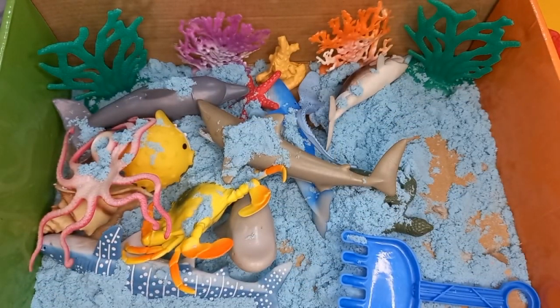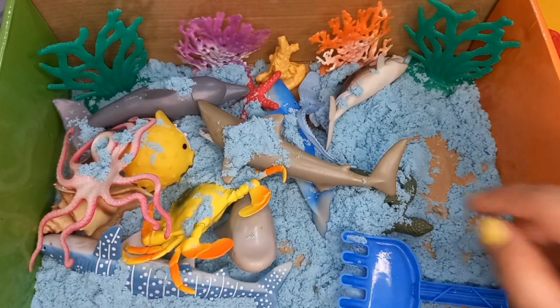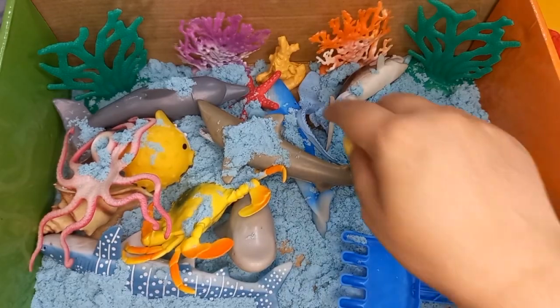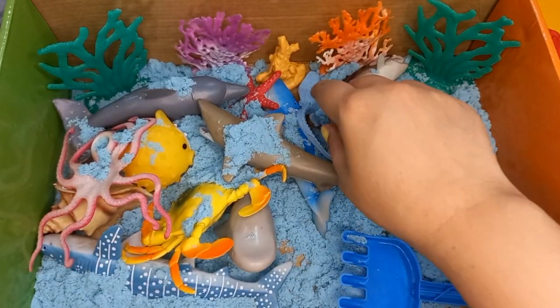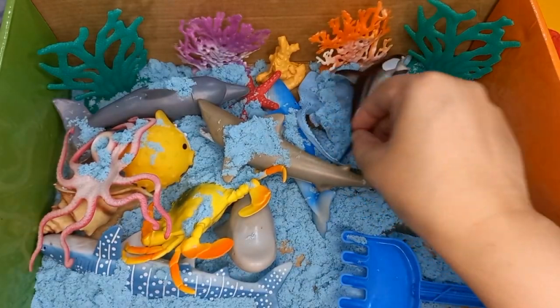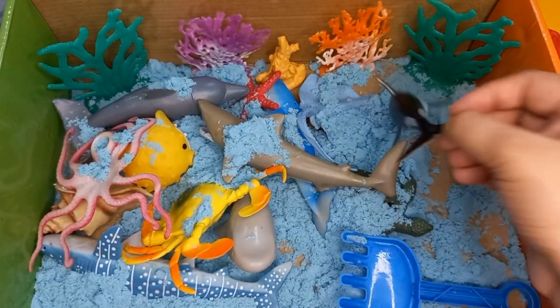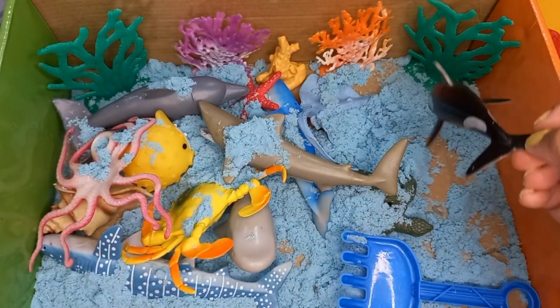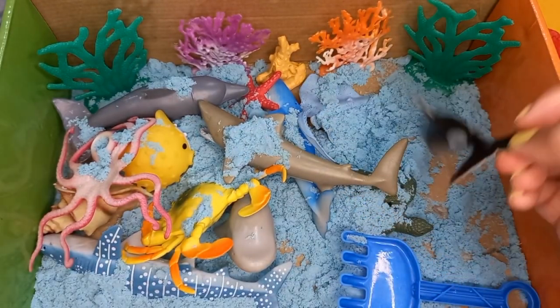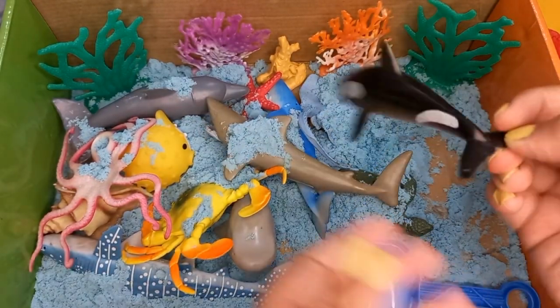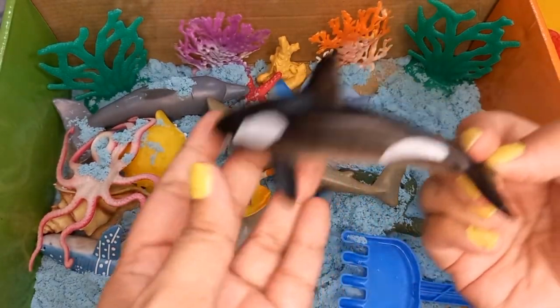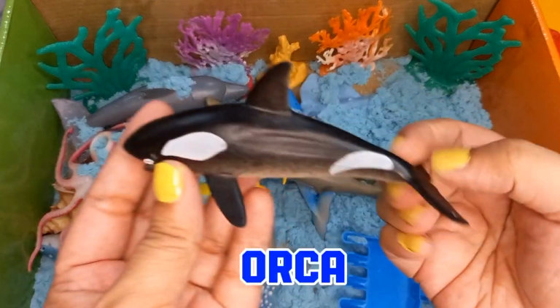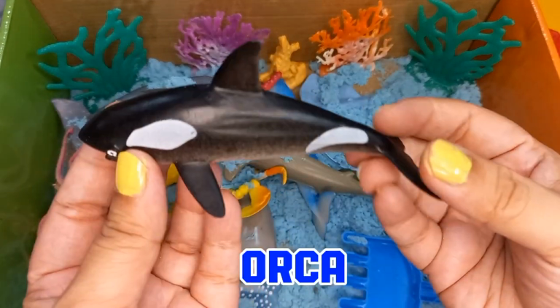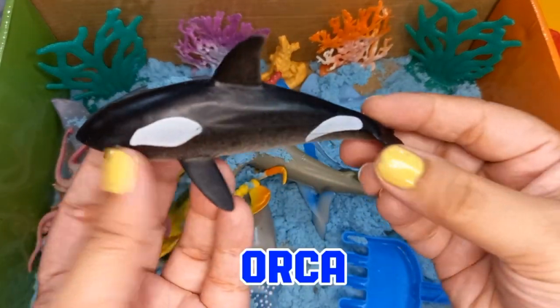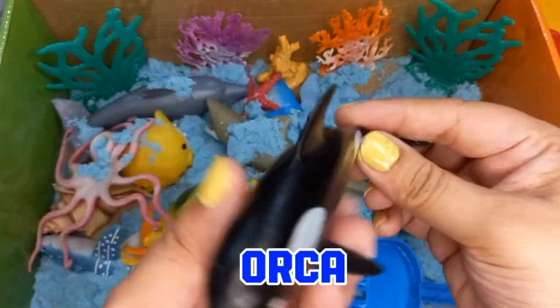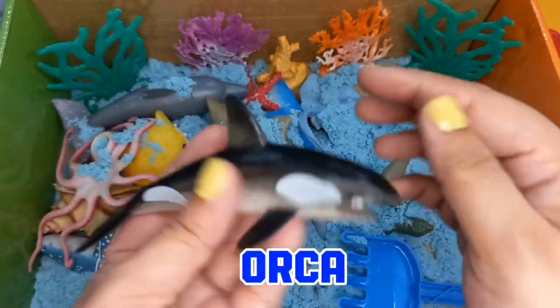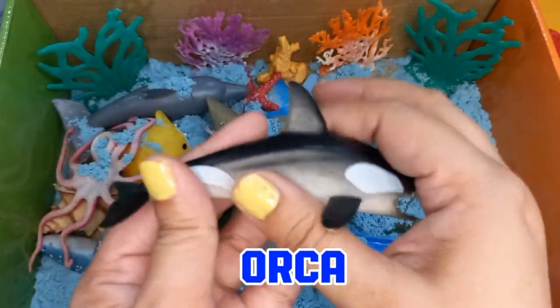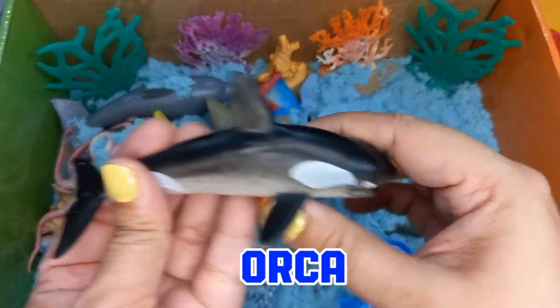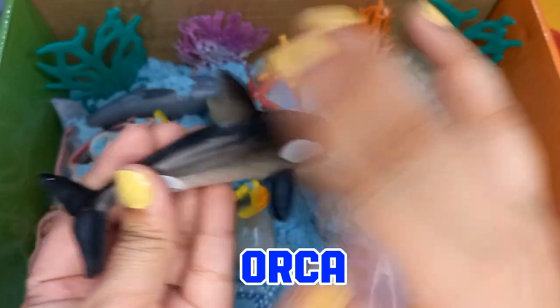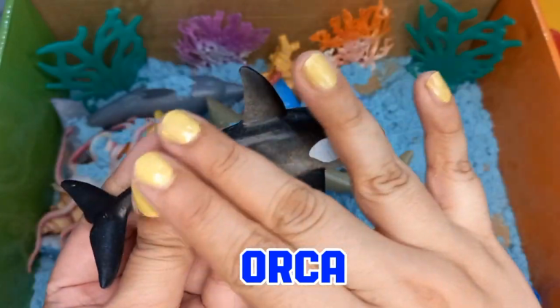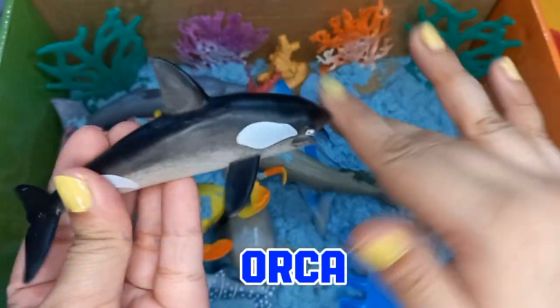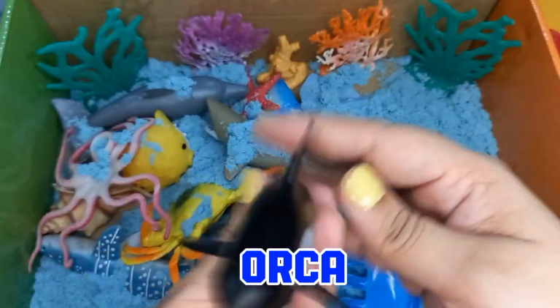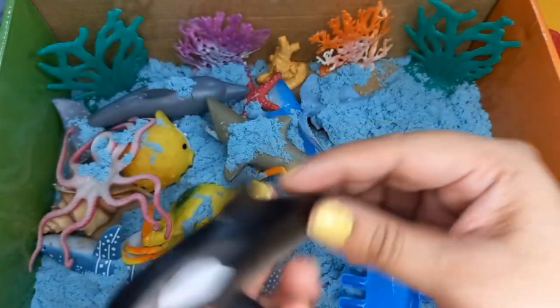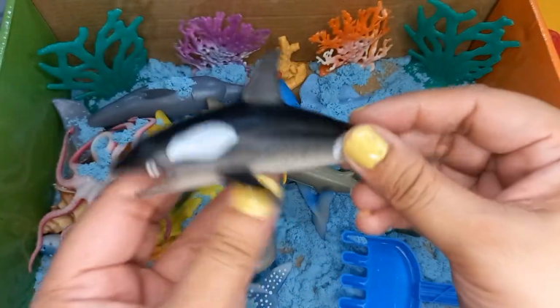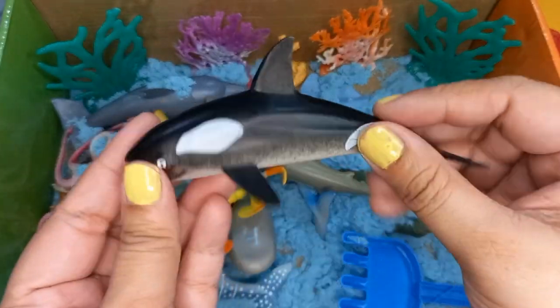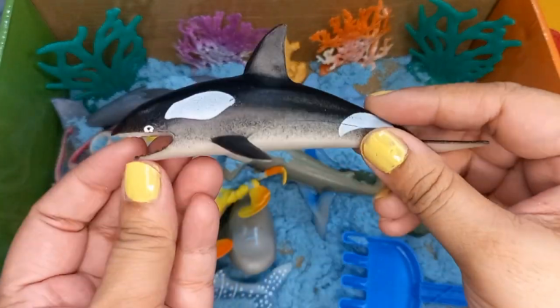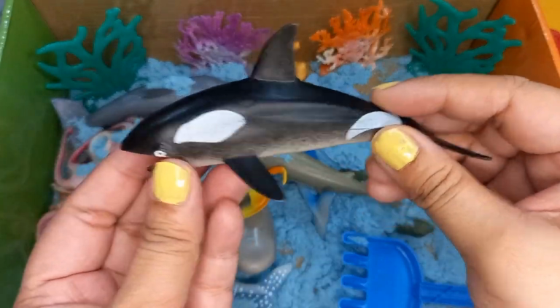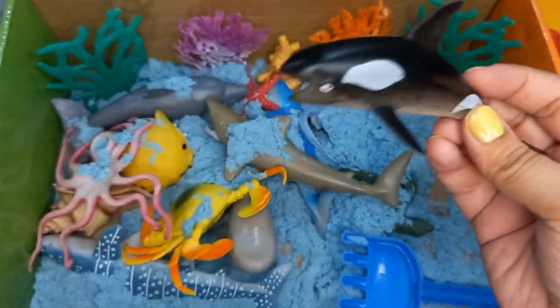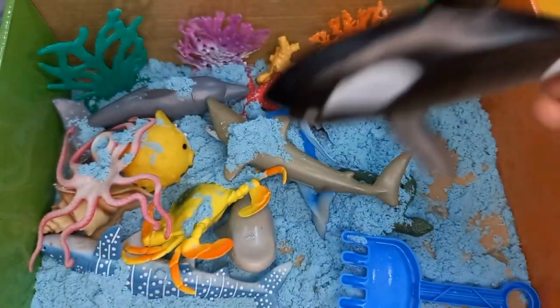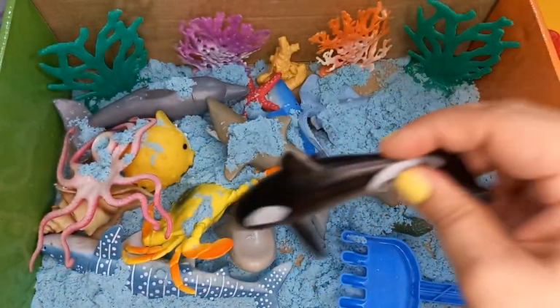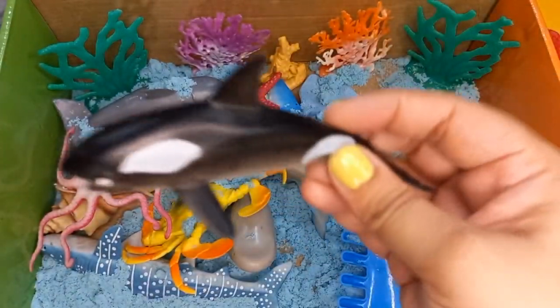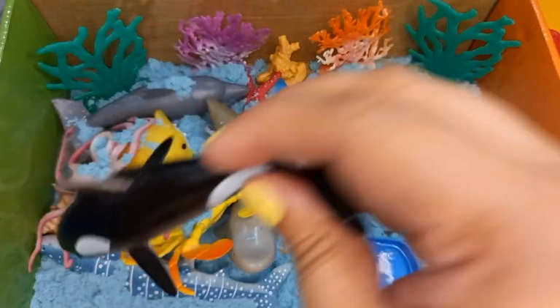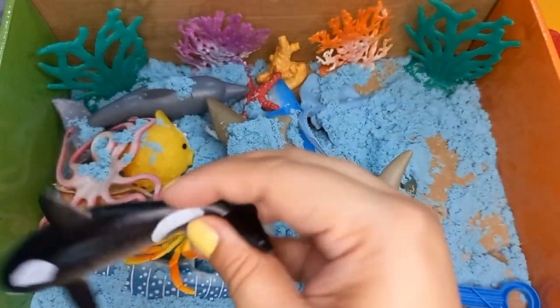Let's see which one is our next sea animal. It's an orca. Orcas are also known as killer whales.